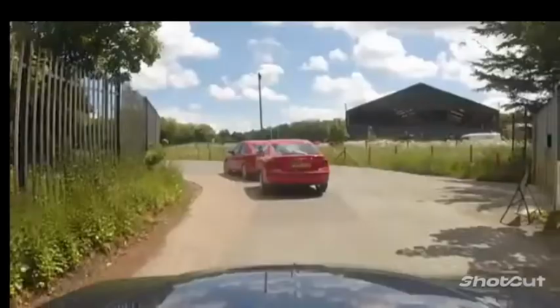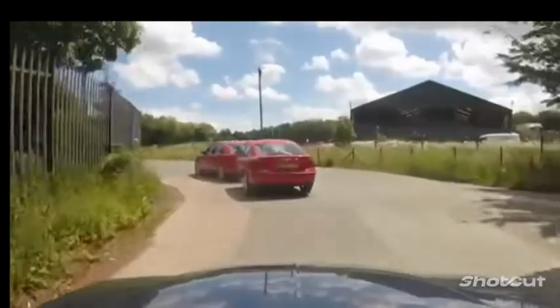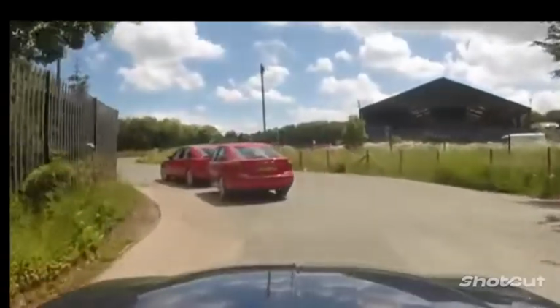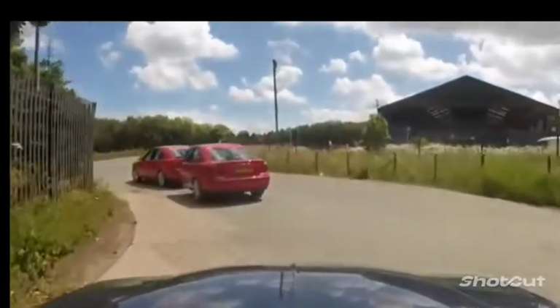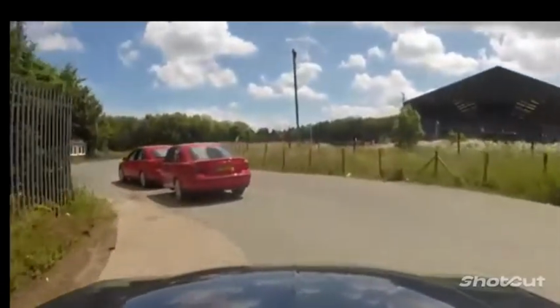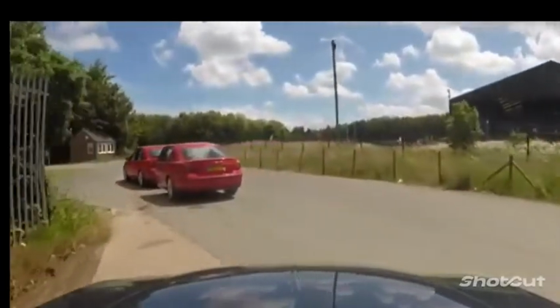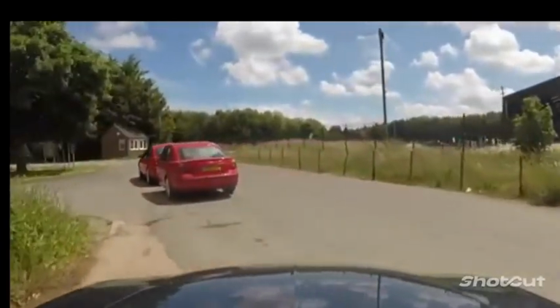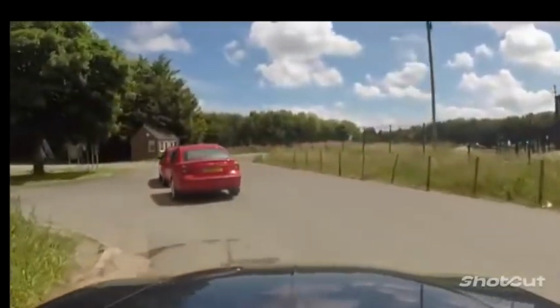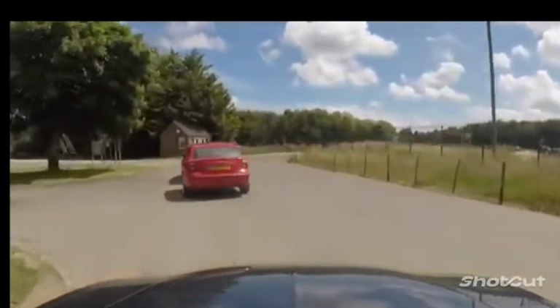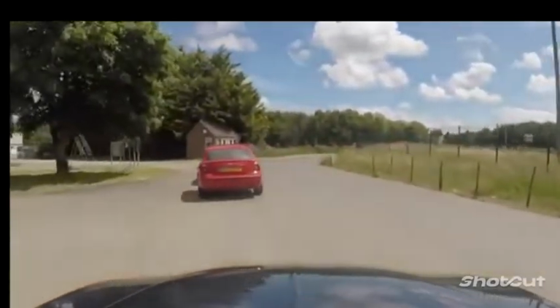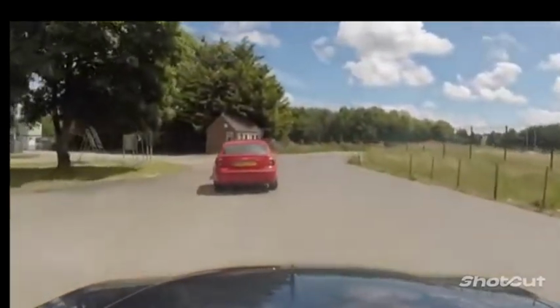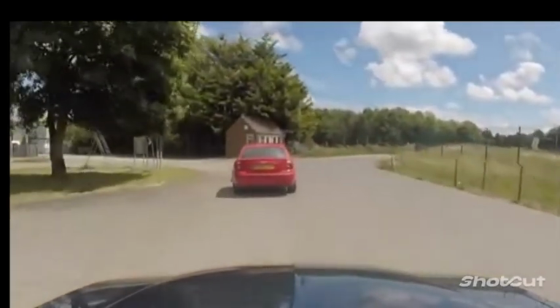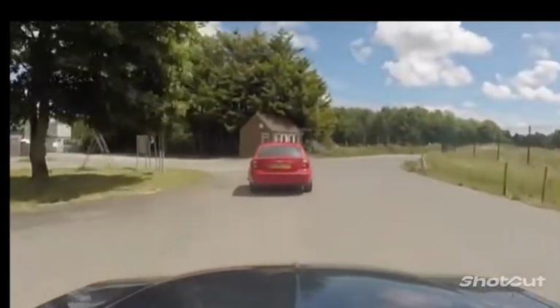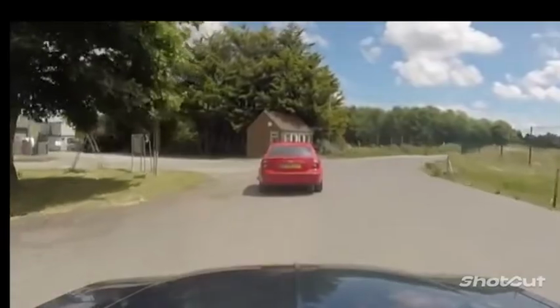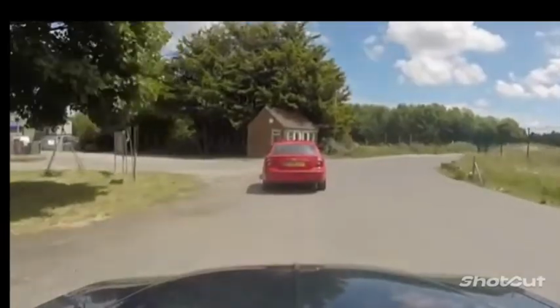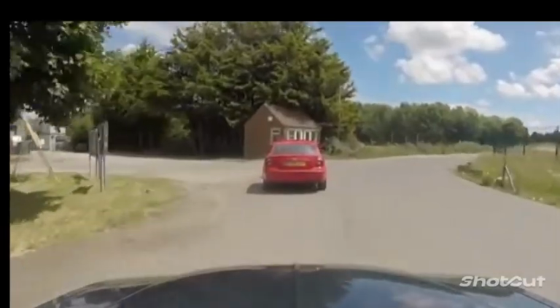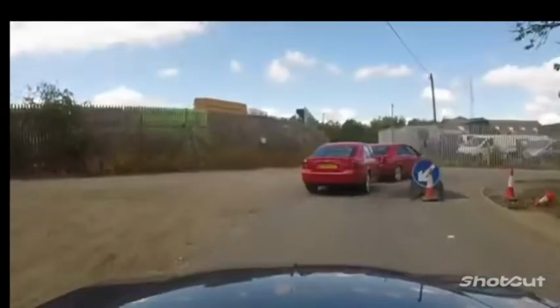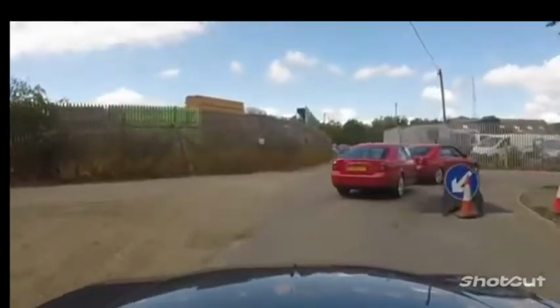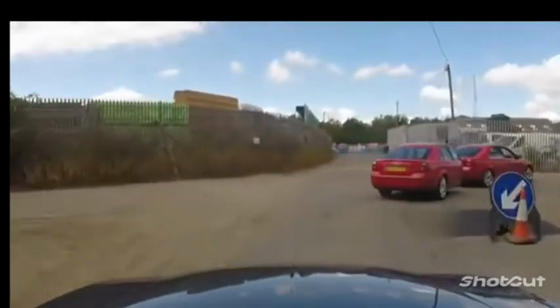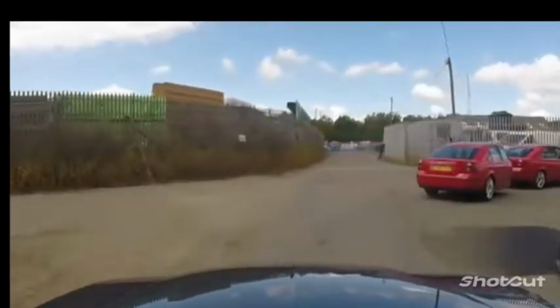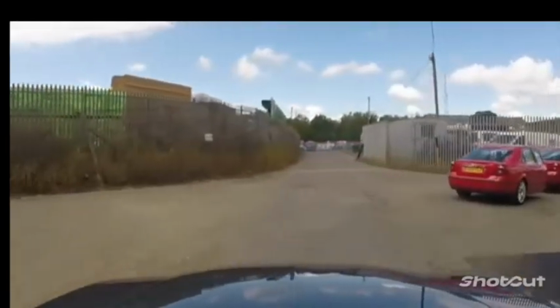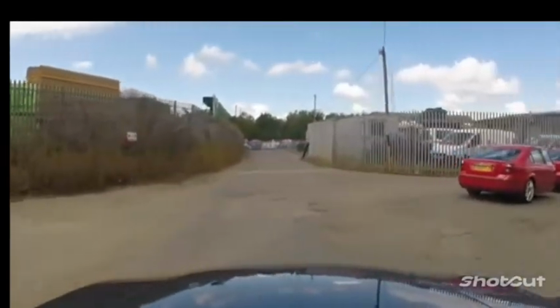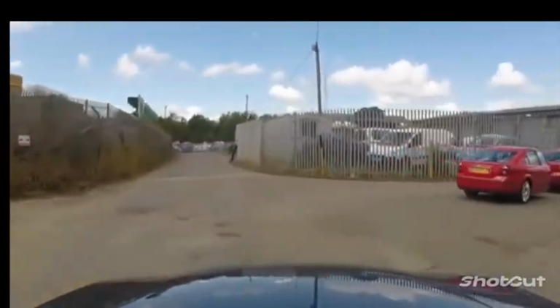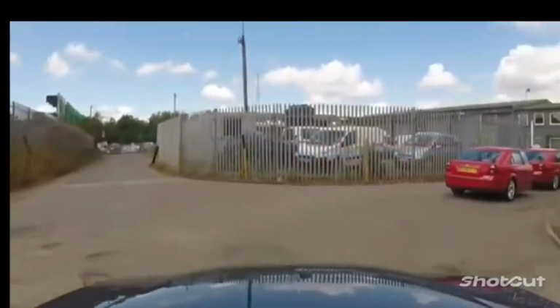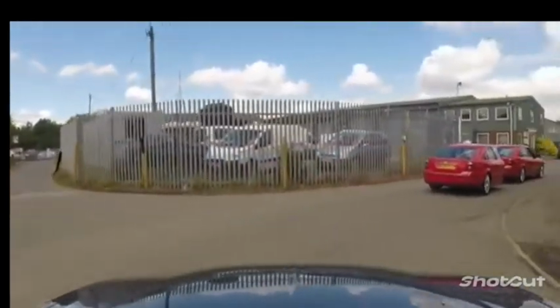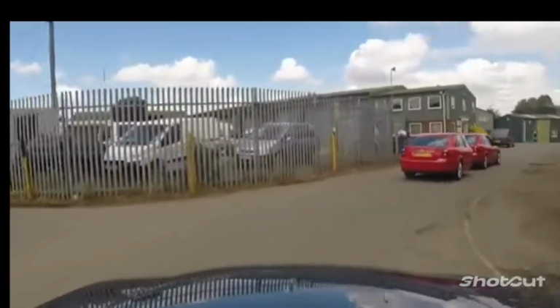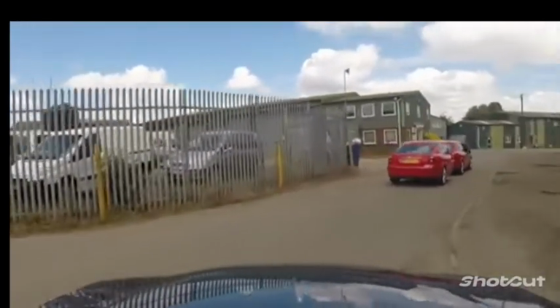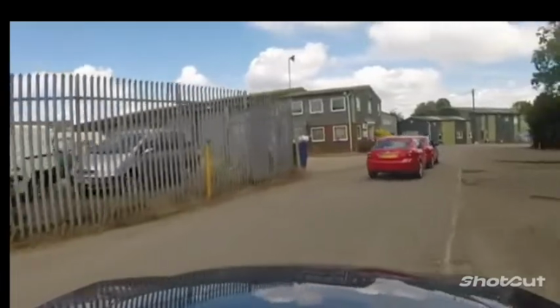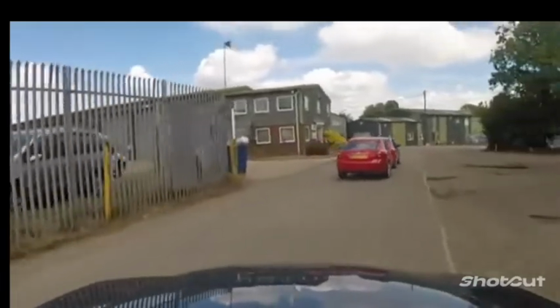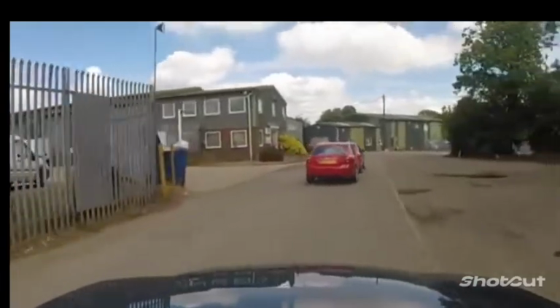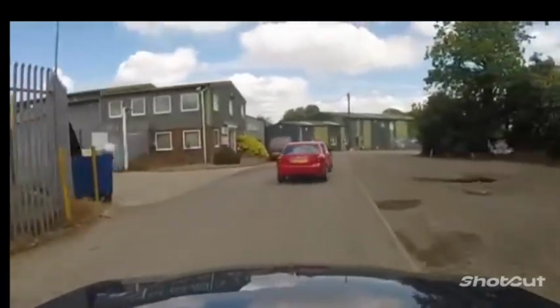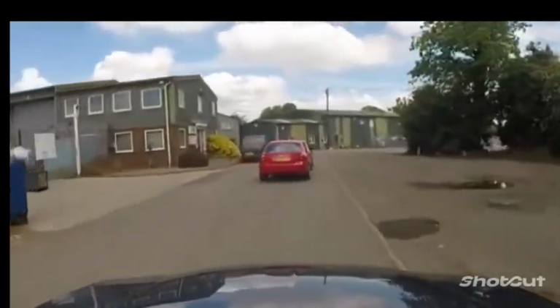Now it has enough space inside for carrying luggage or even to serve as a camping trailer. It took about two years of work and it's more of a hobby project, so the master couldn't name the final cost.